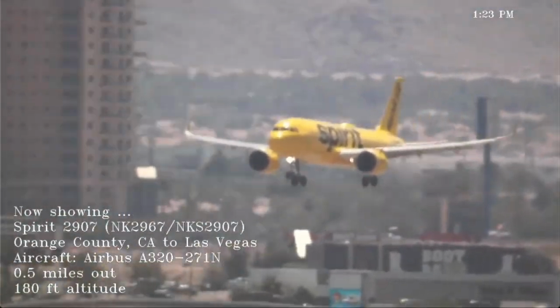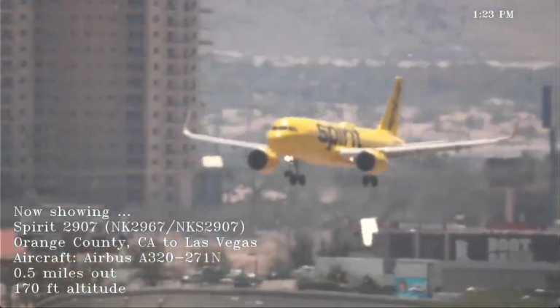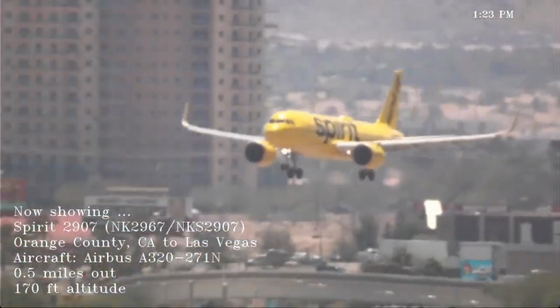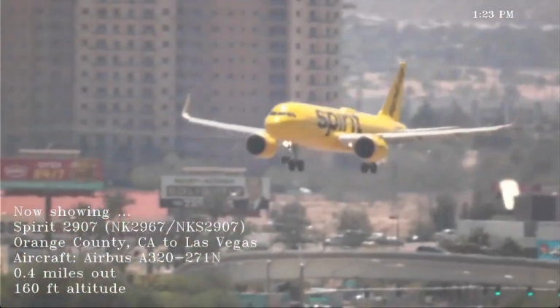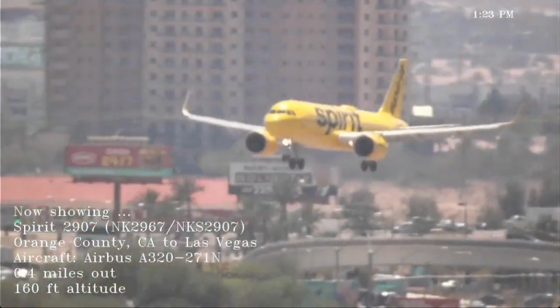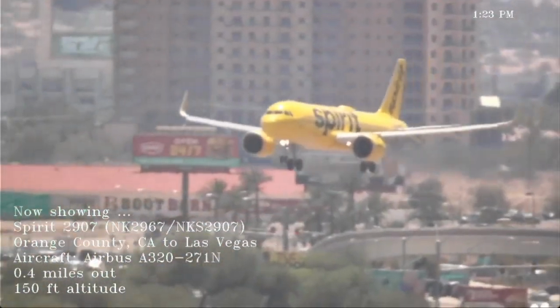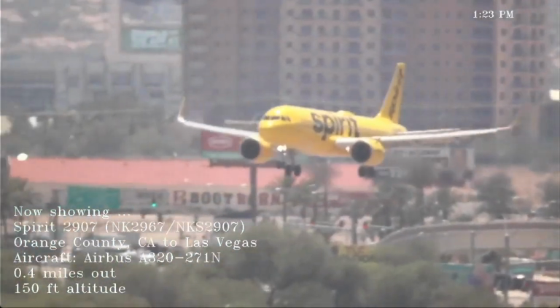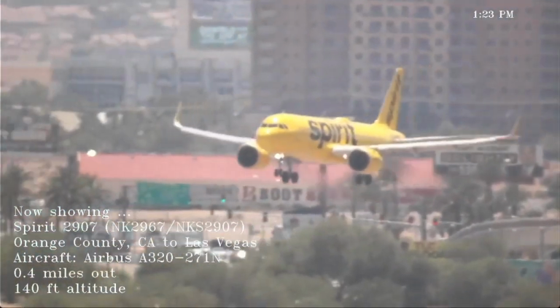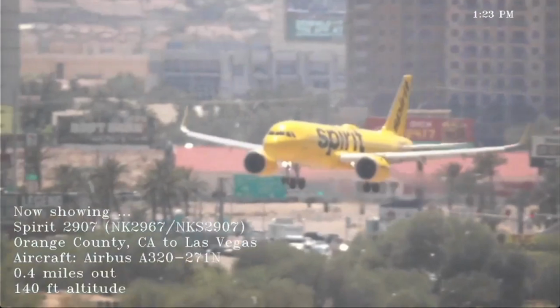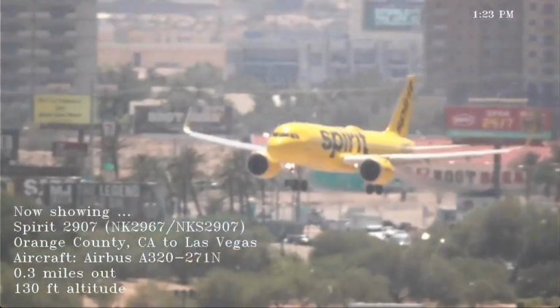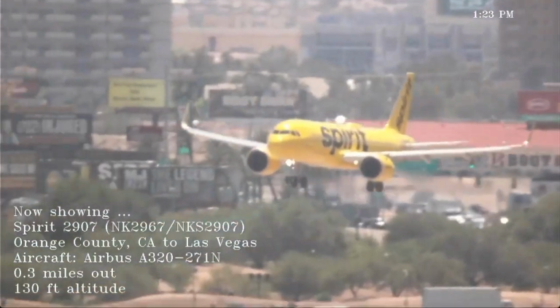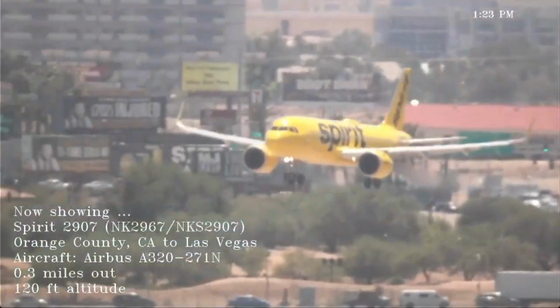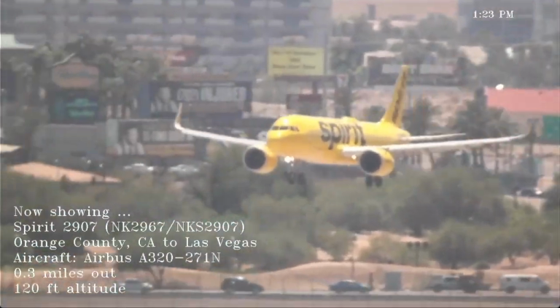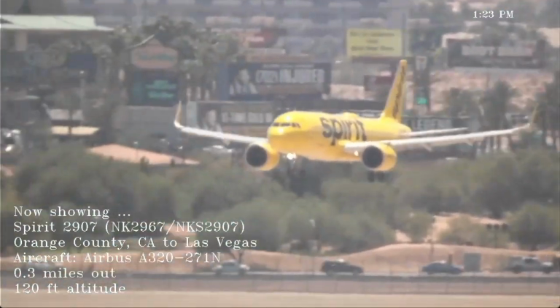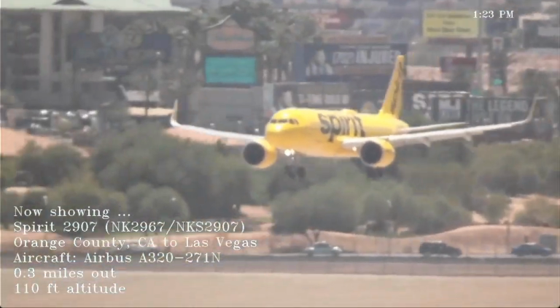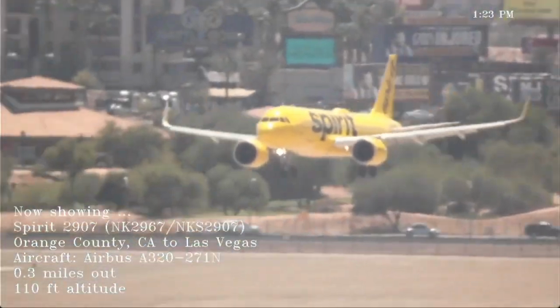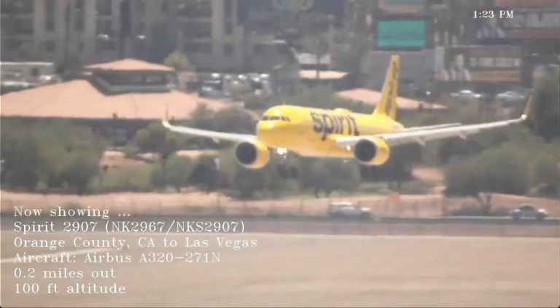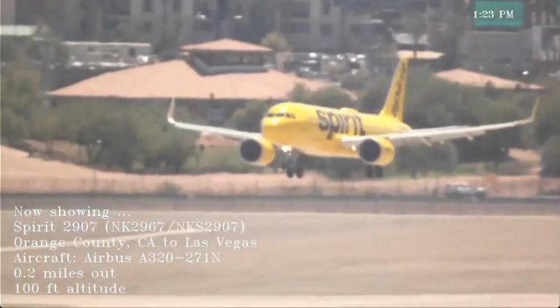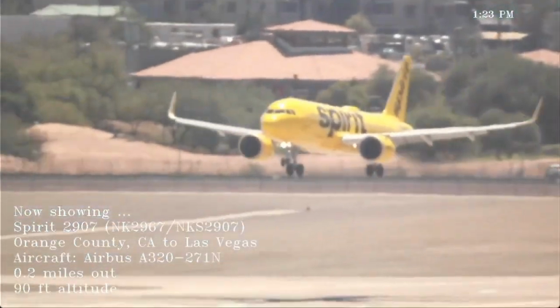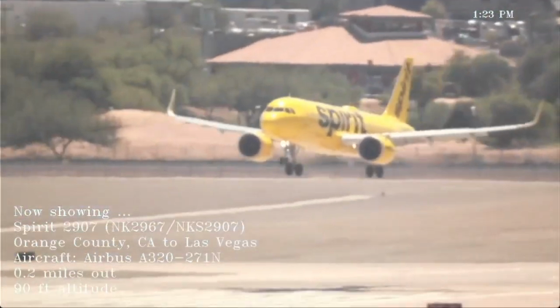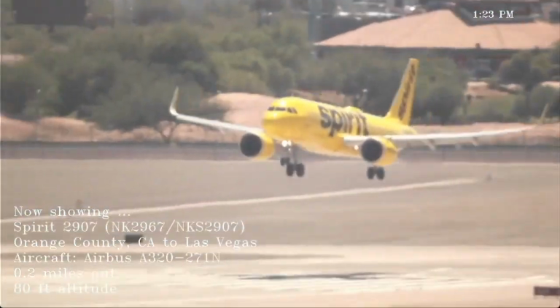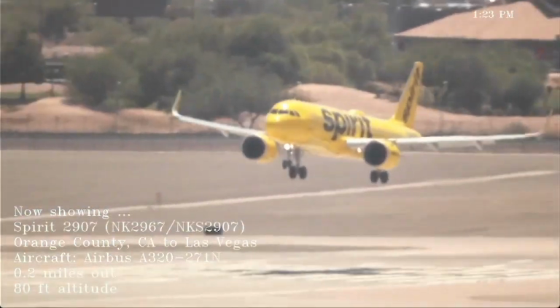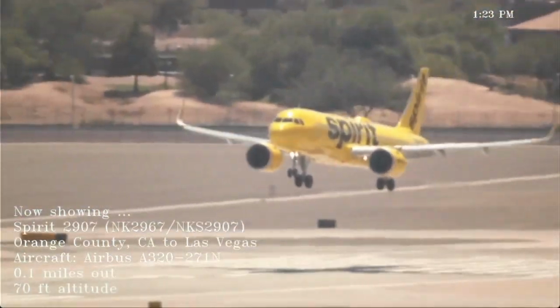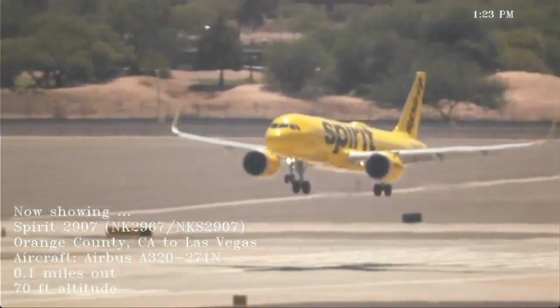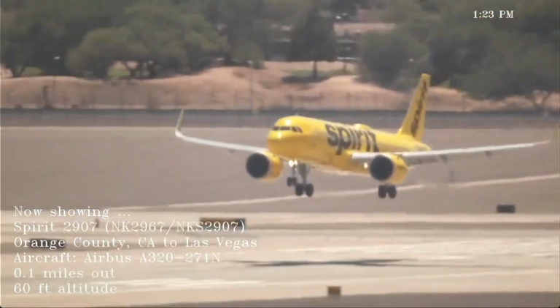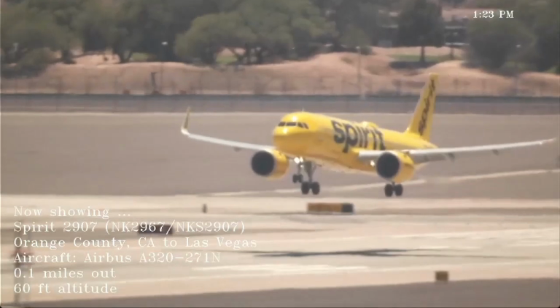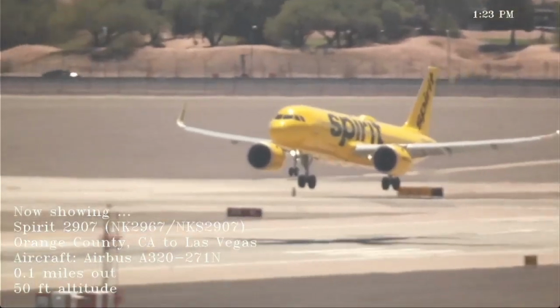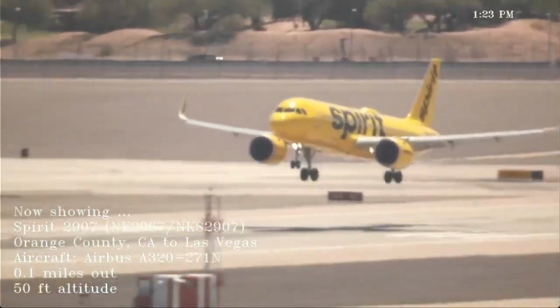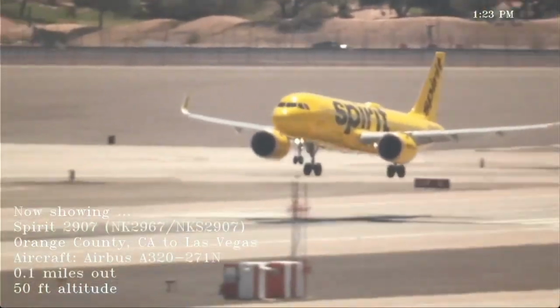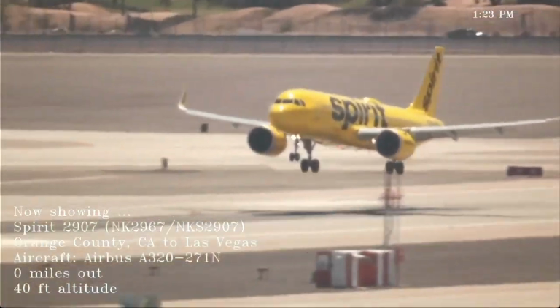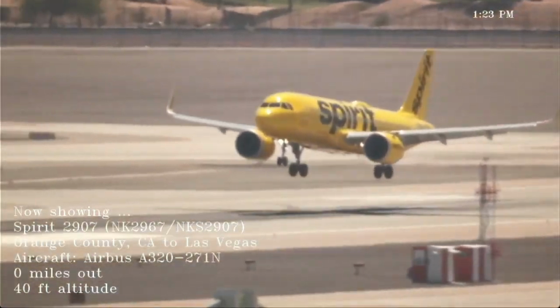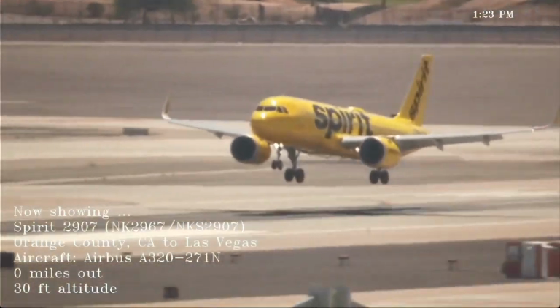666-6-0-9-0-8, runway 1 left, cleared to land. Clear to land 26 left, American 1599.